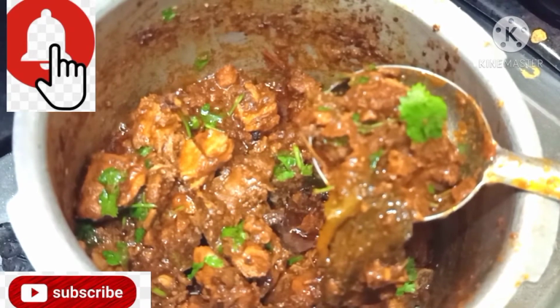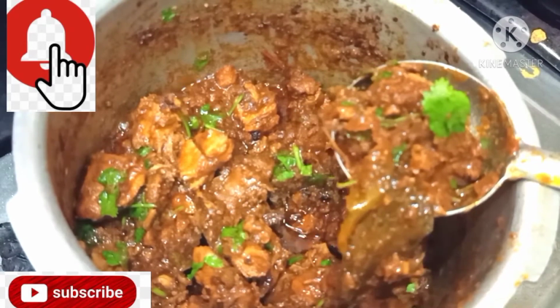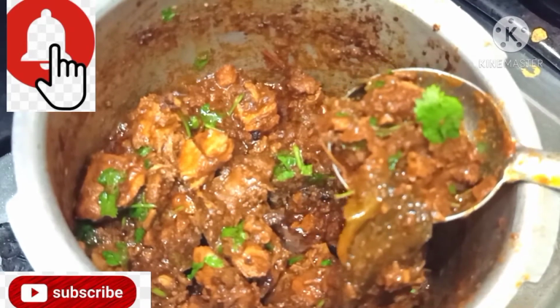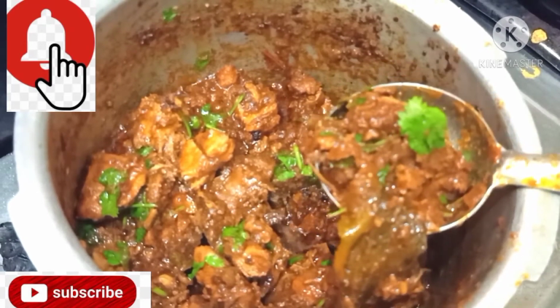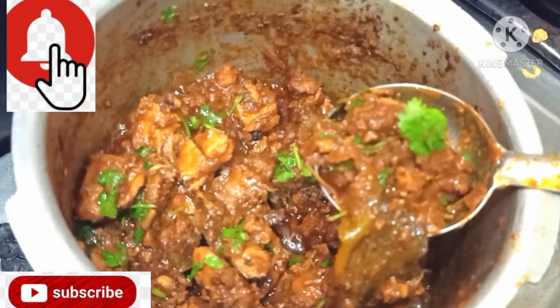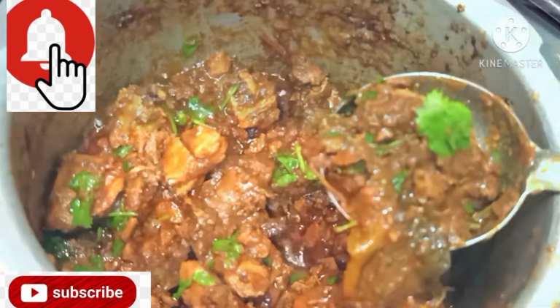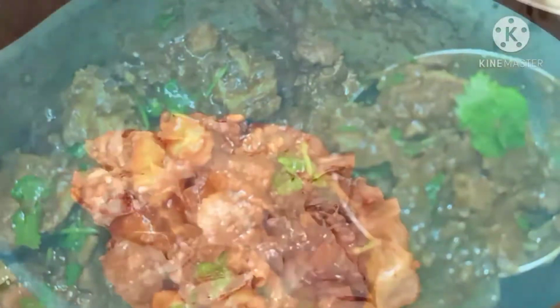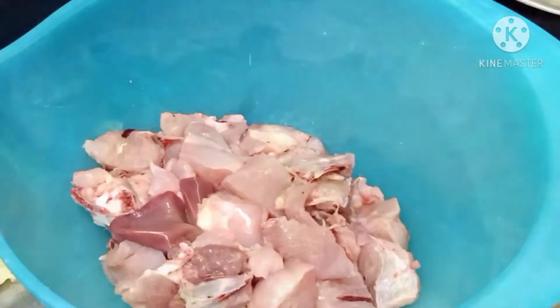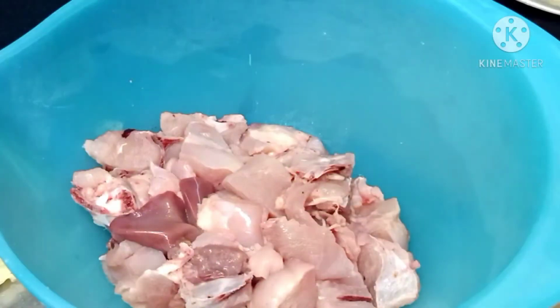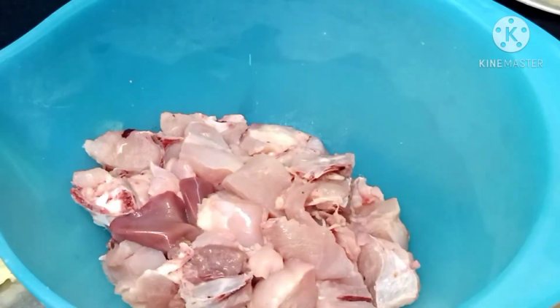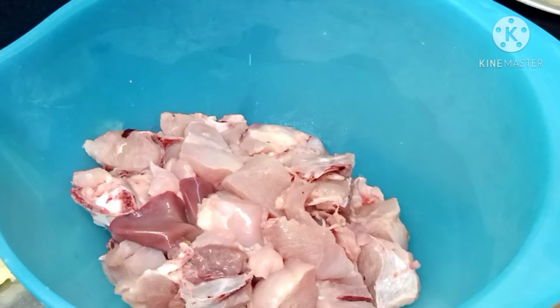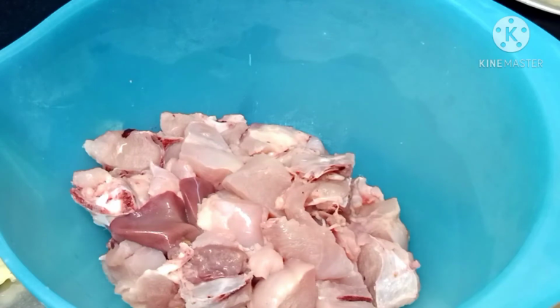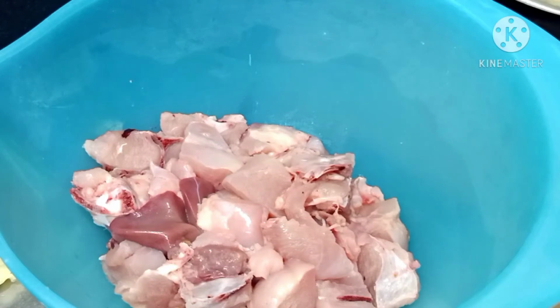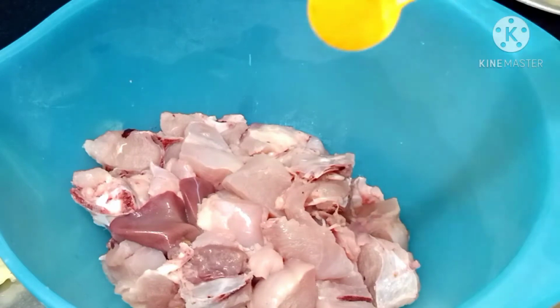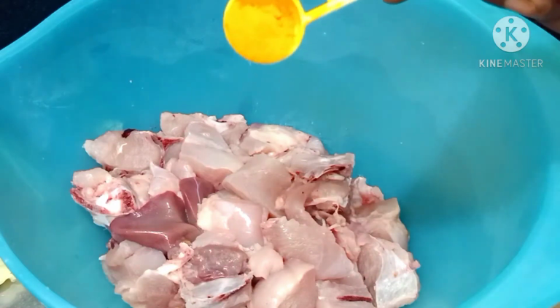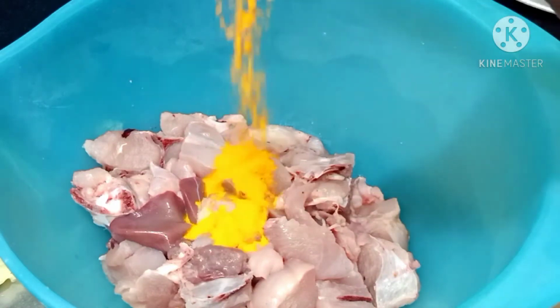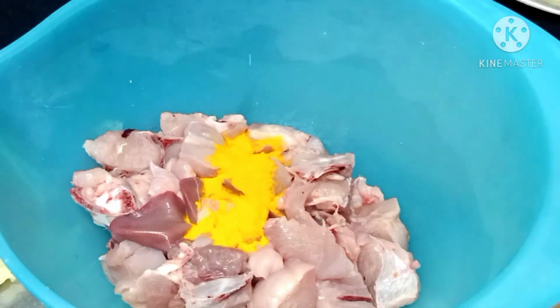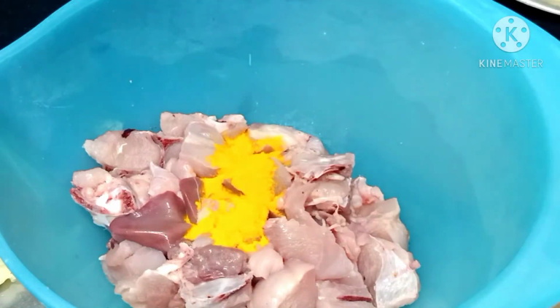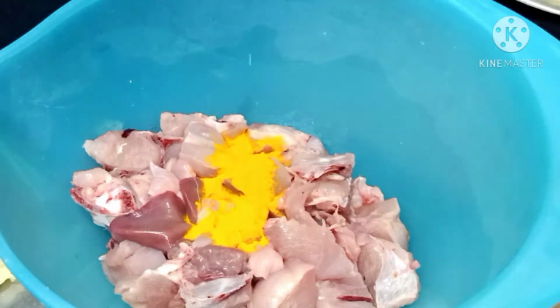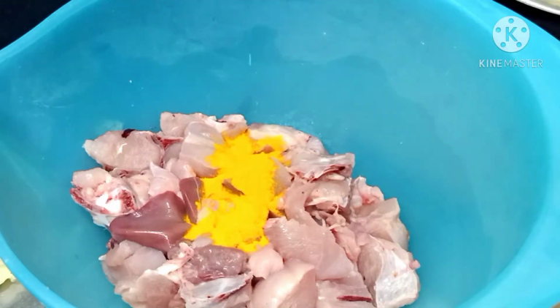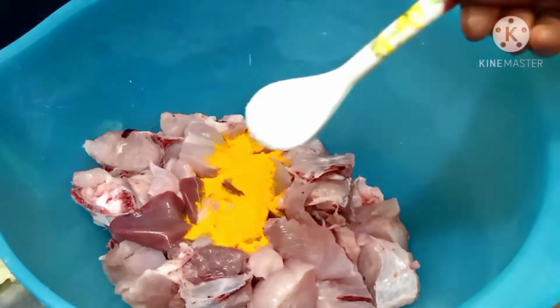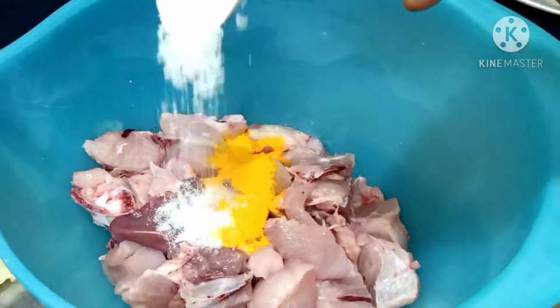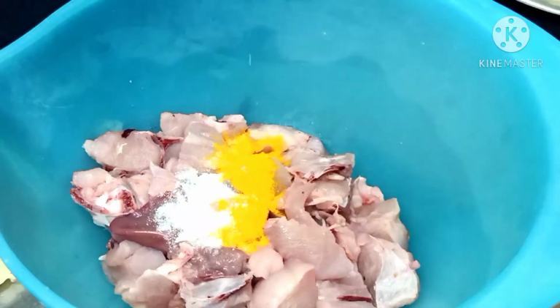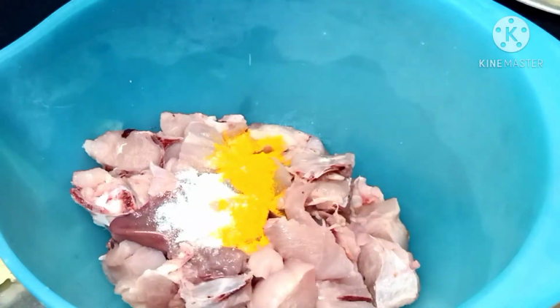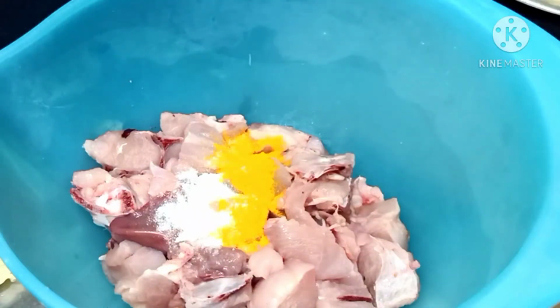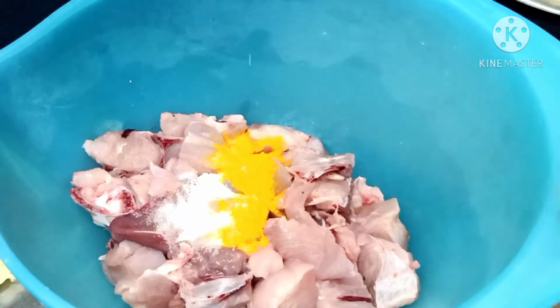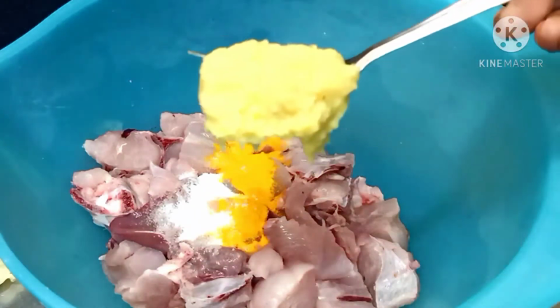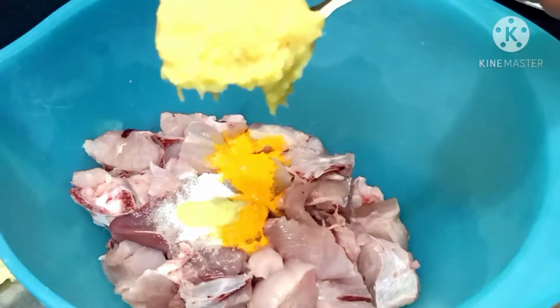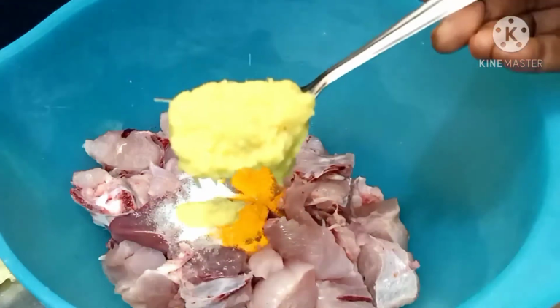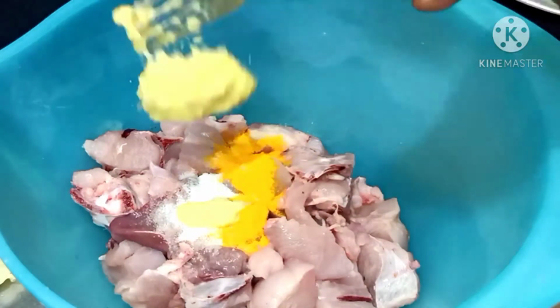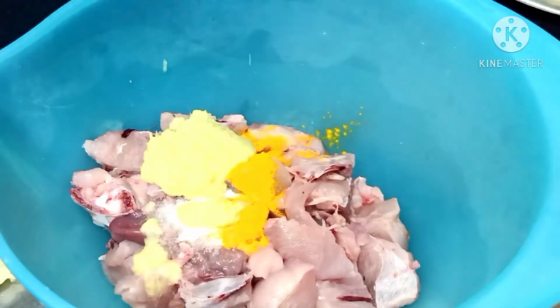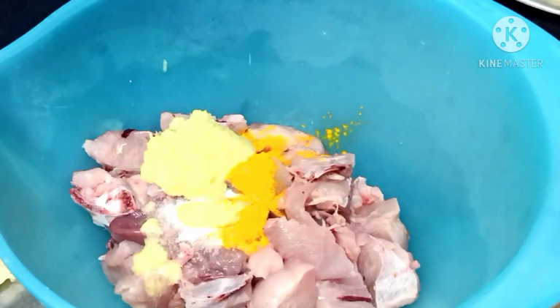I am going to try a little bit of chicken in this video. After that, I am going to try 10-15 ml, about 1 spoon.